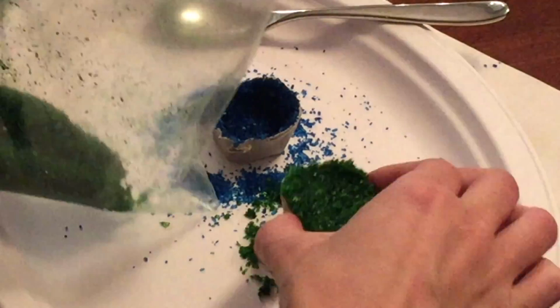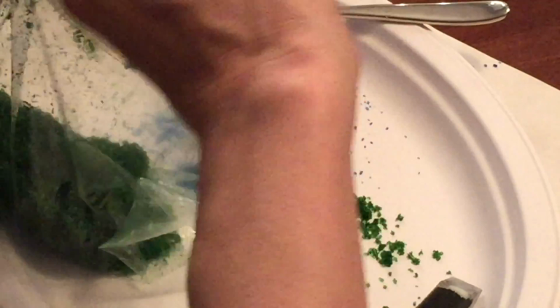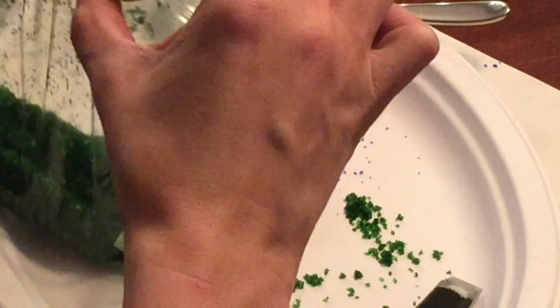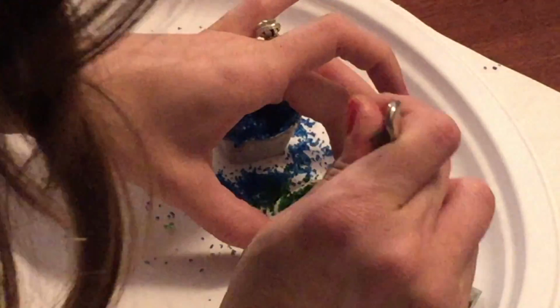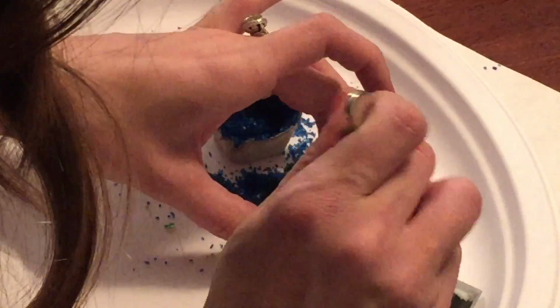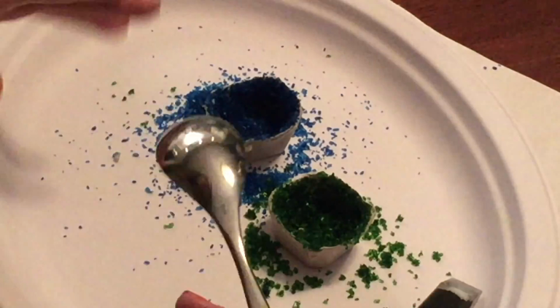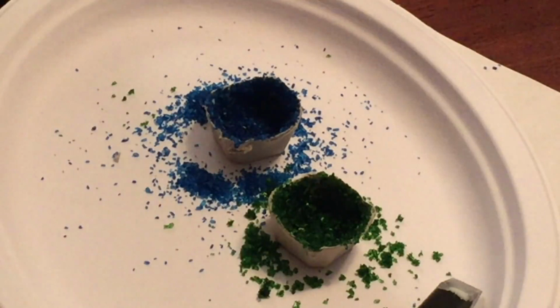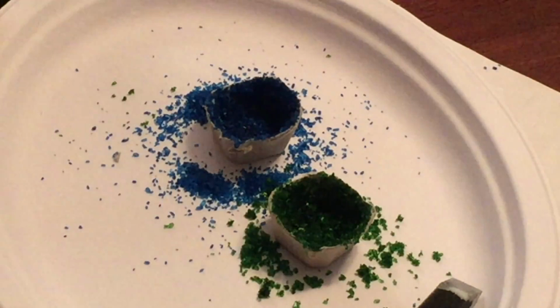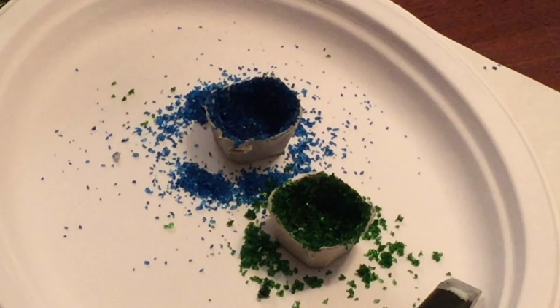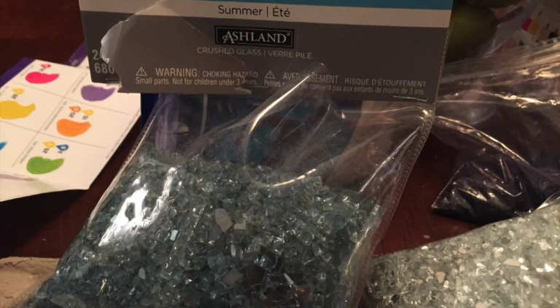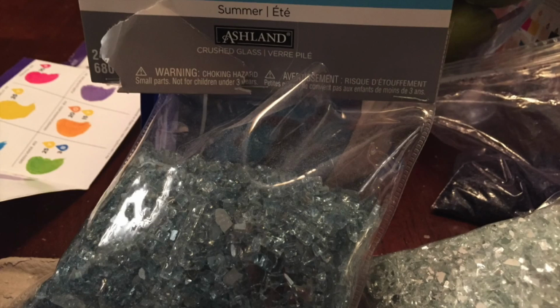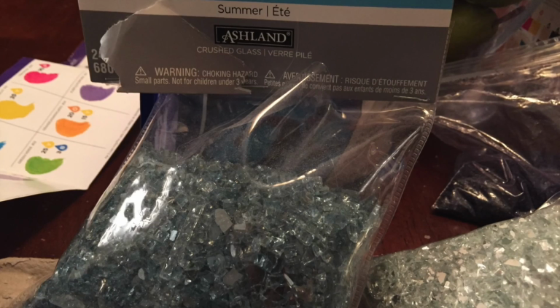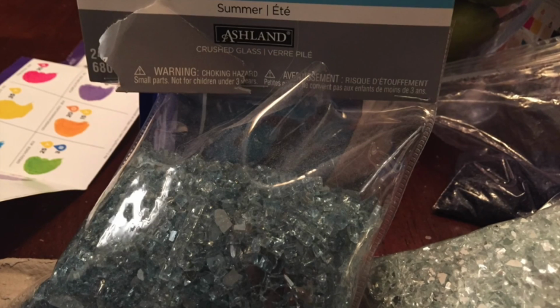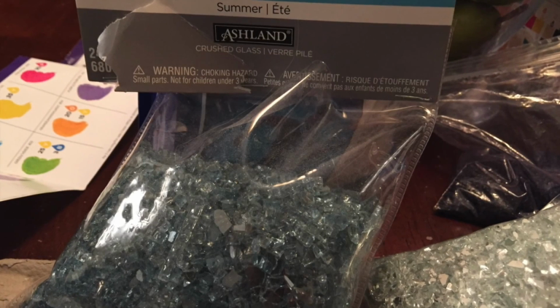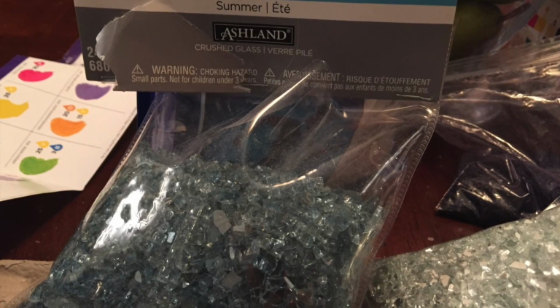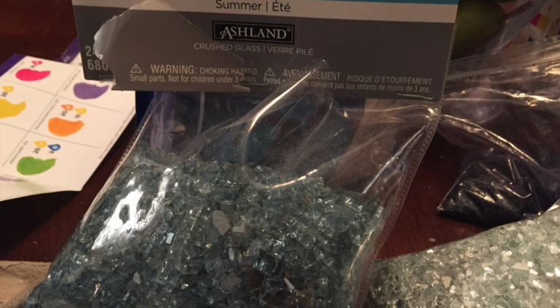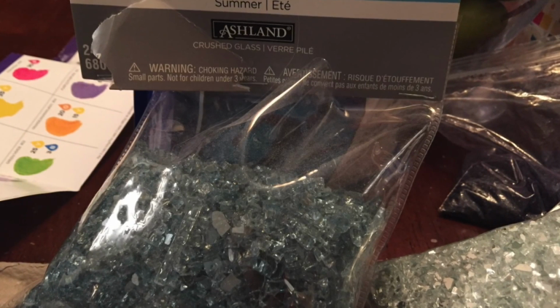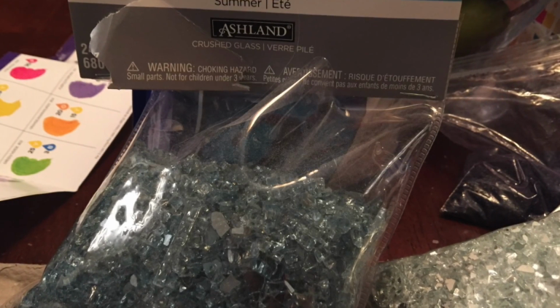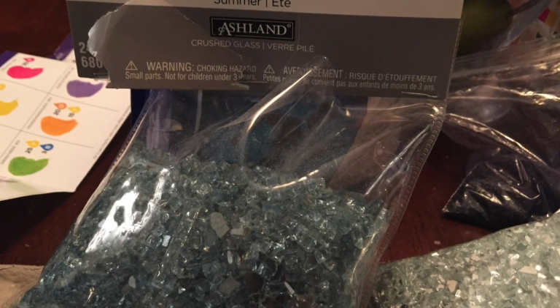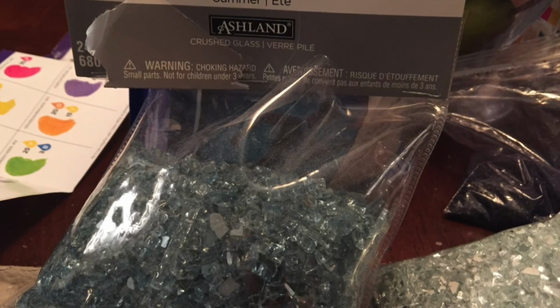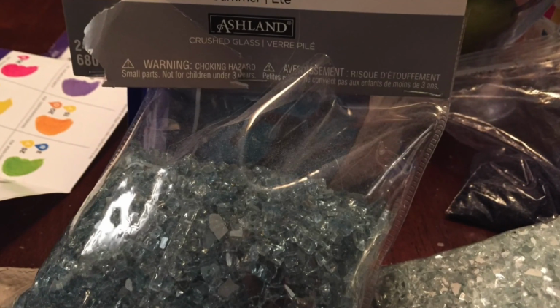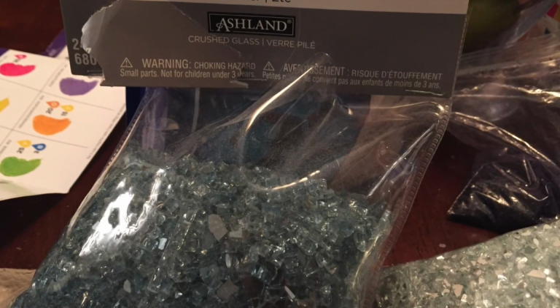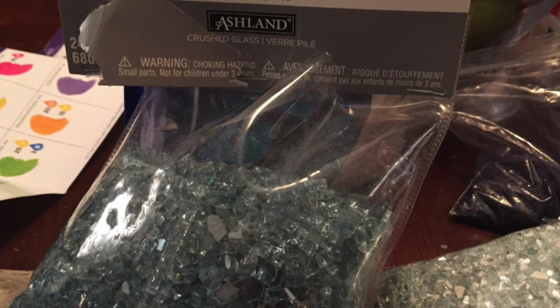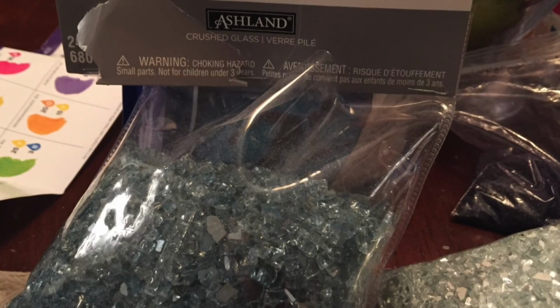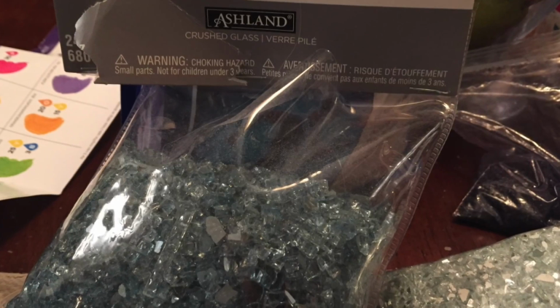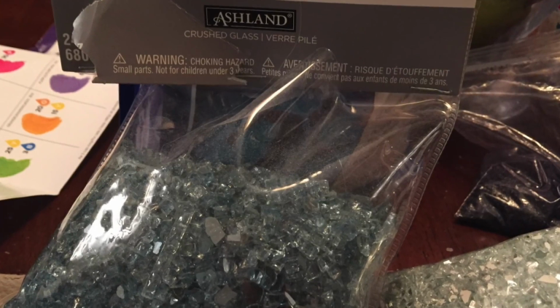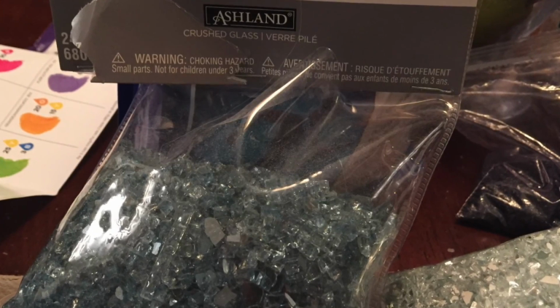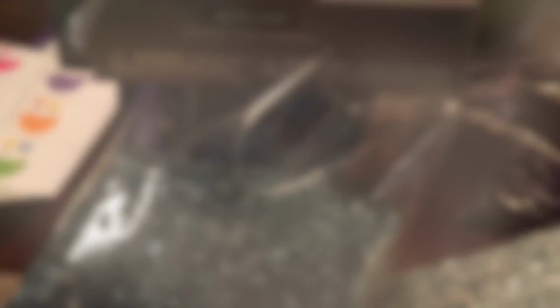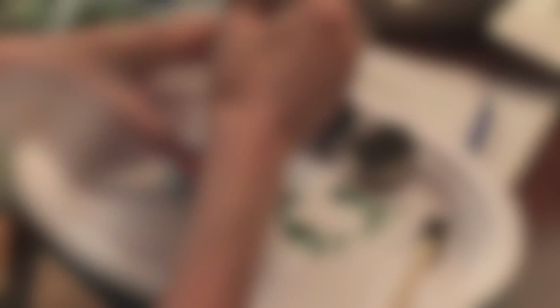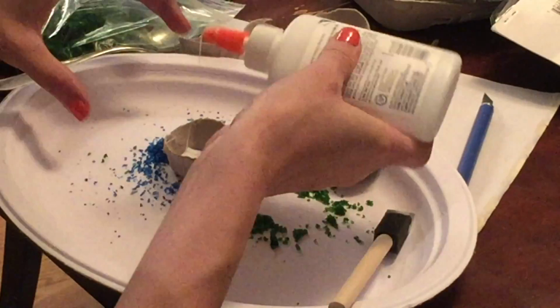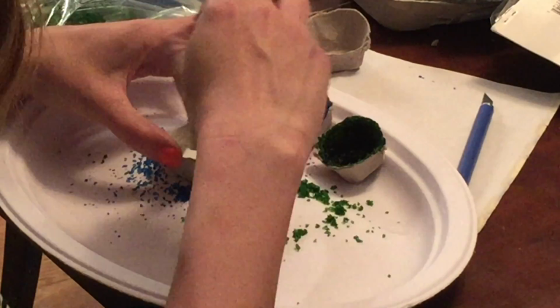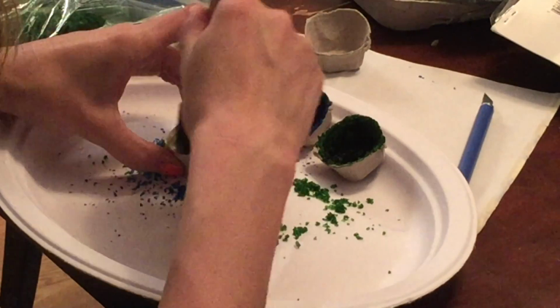To be honest, I wasn't that impressed with these at first, but fortunately I had also bought some decorative crushed glass at the craft store while I was out. So to jazz these up and make them seem a little more realistic,